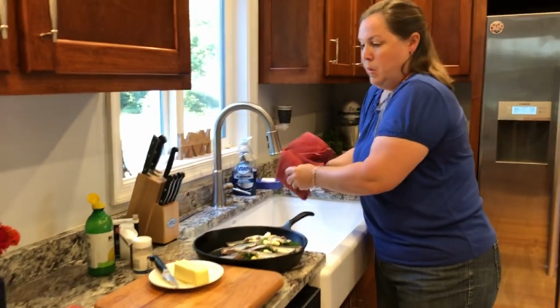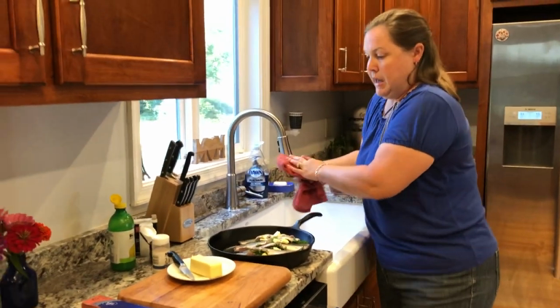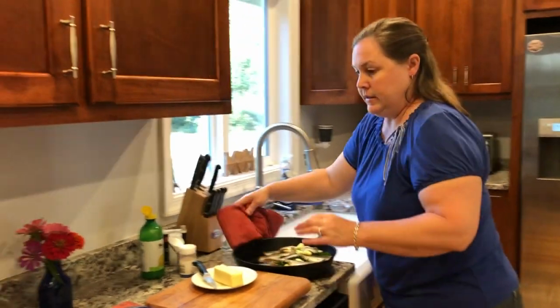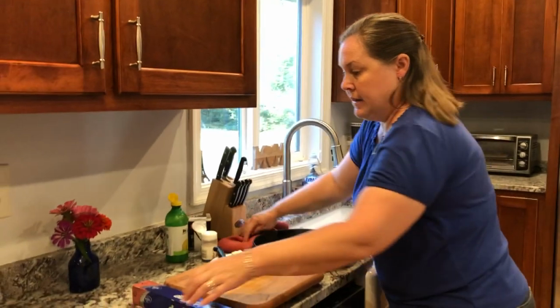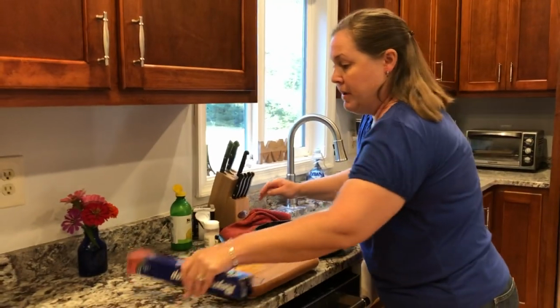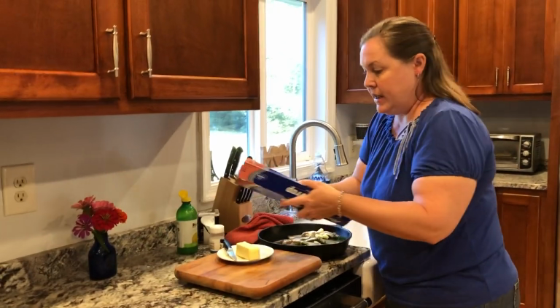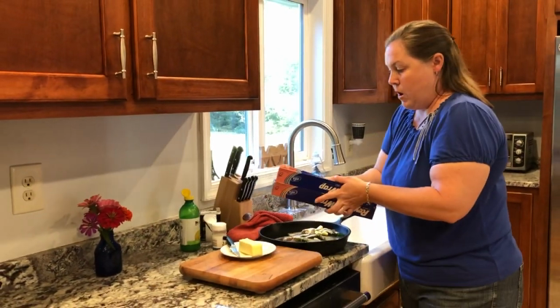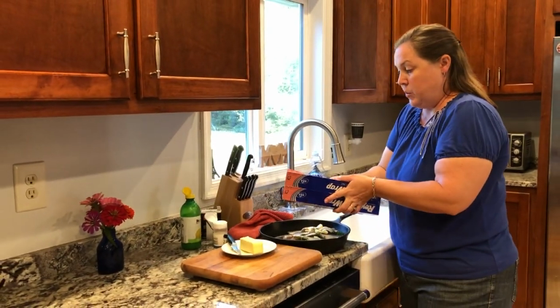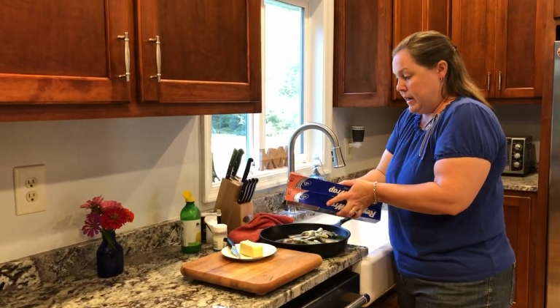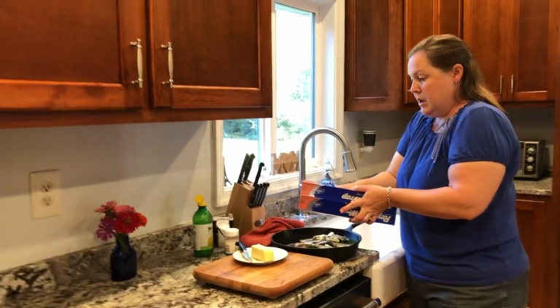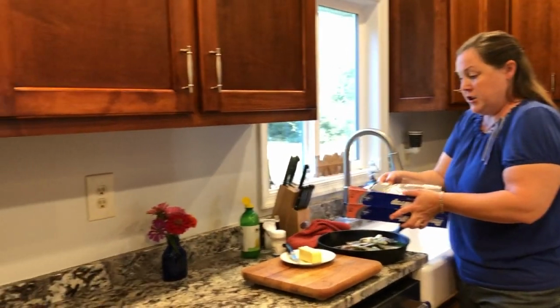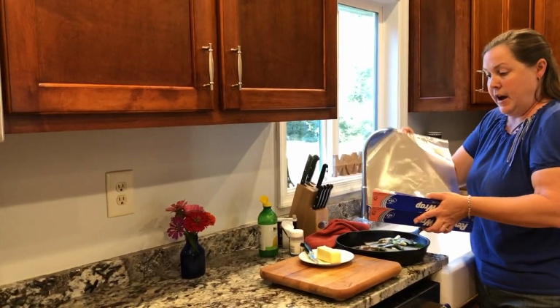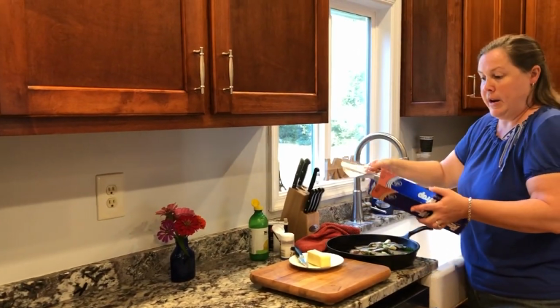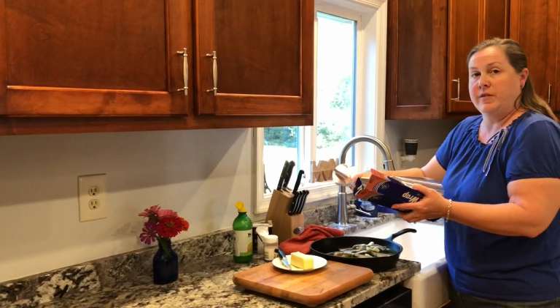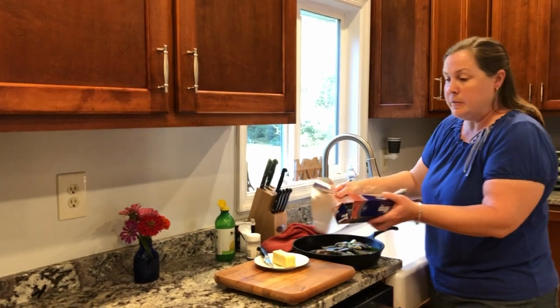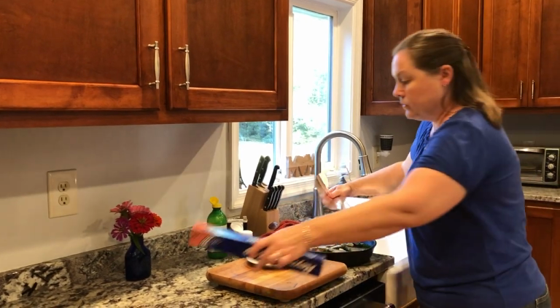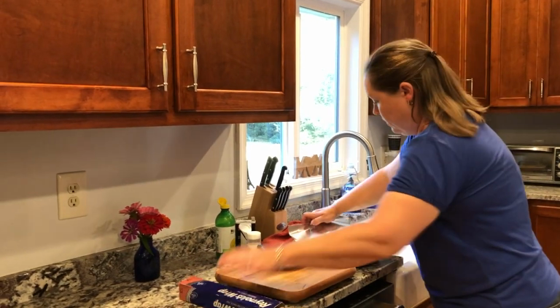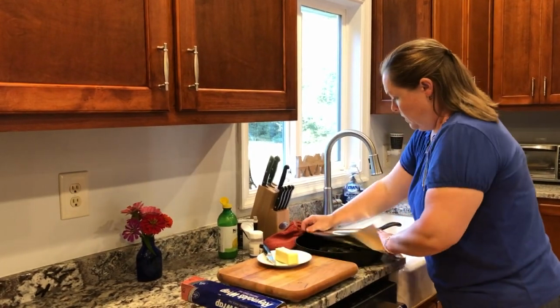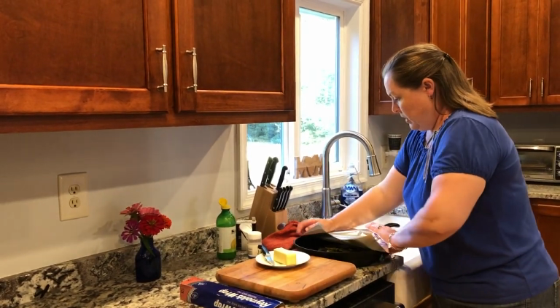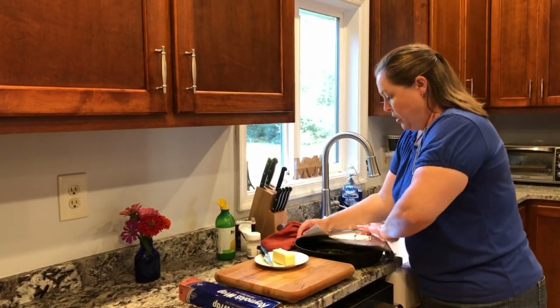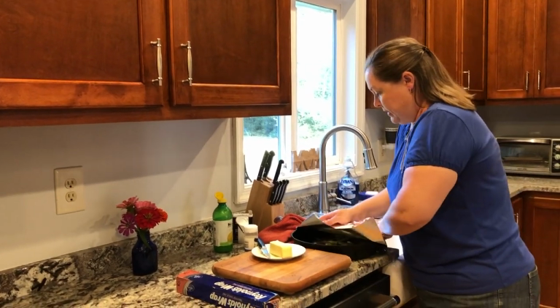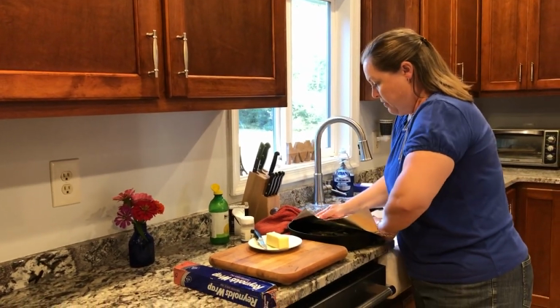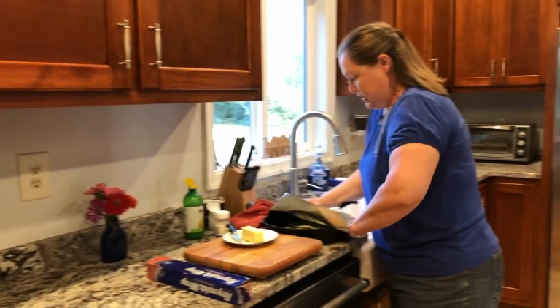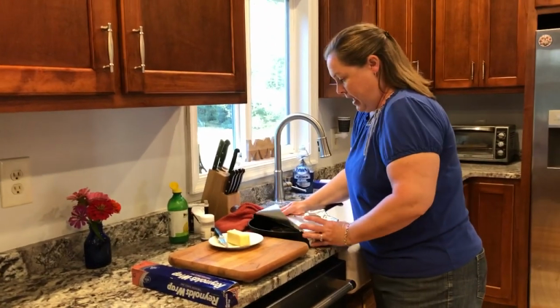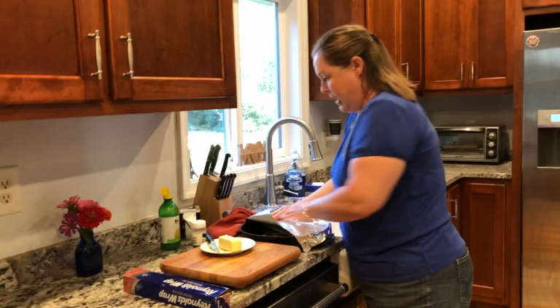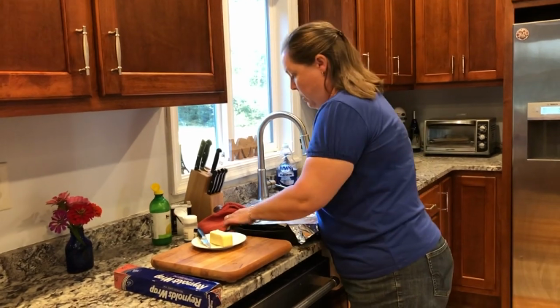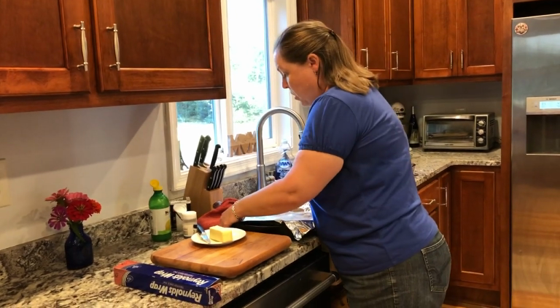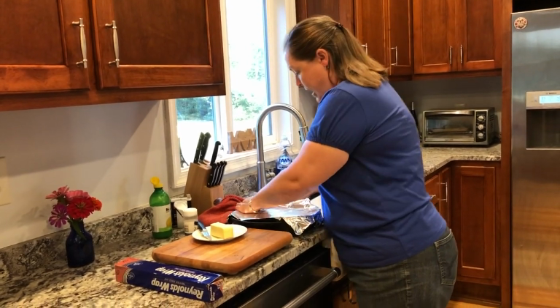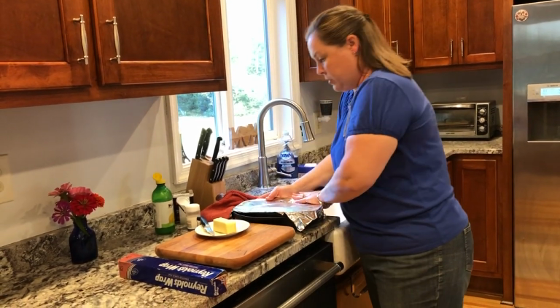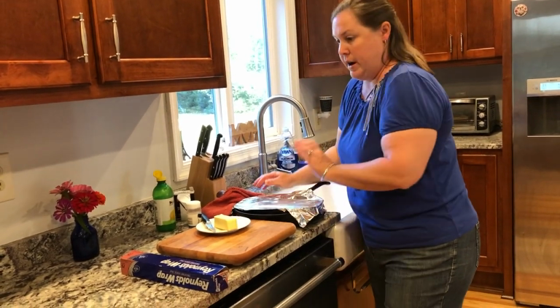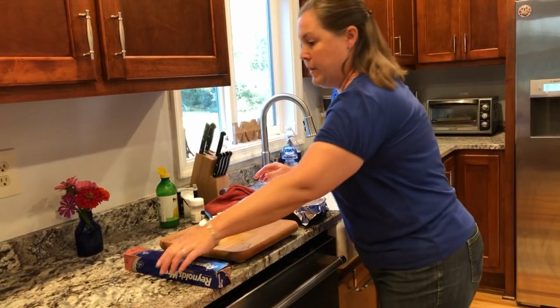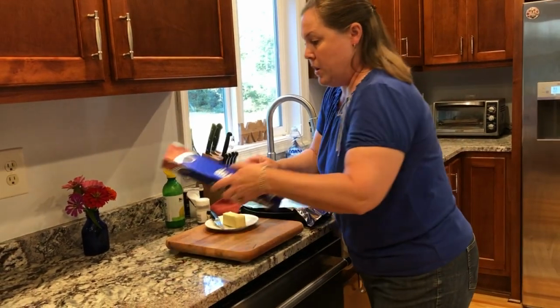We're going to bake this at 350 for about 20 minutes. Your fish is done when it is flaky. You don't want it to be overdone or it's going to get dried out. We're hoping it won't dry out, which is why we're covering it with the foil.